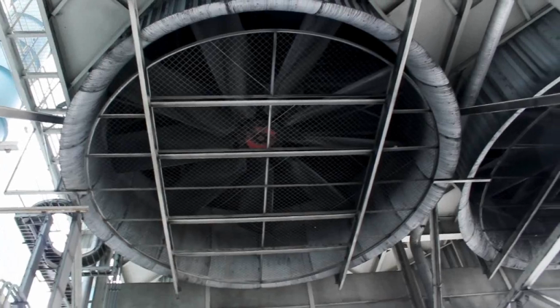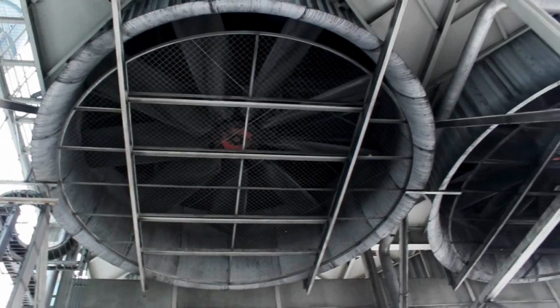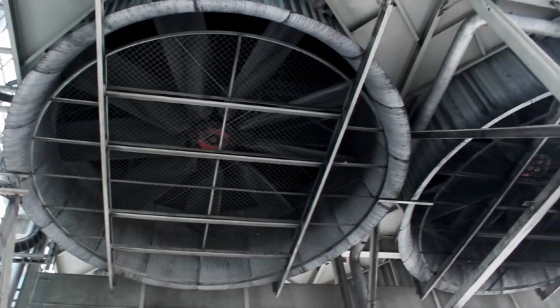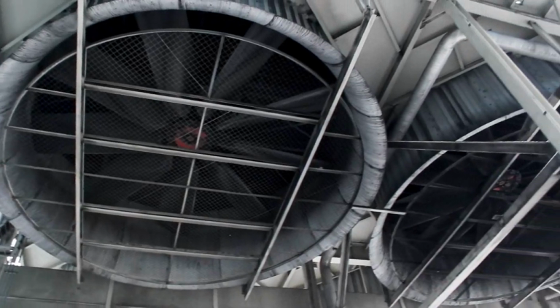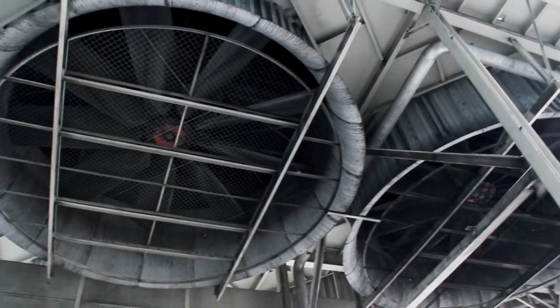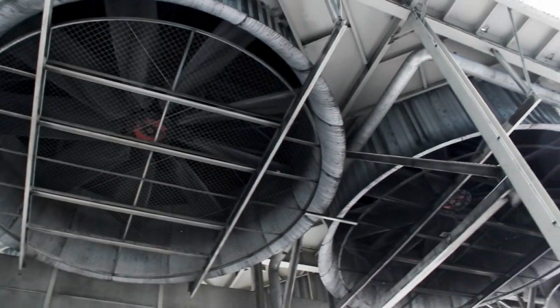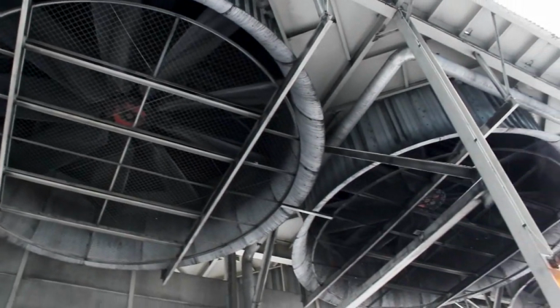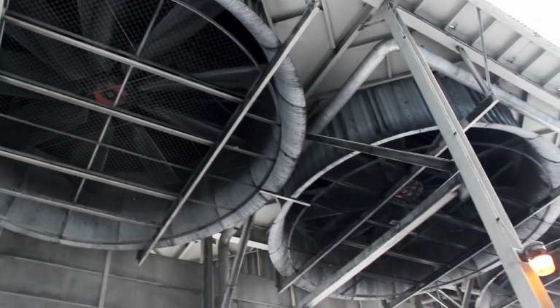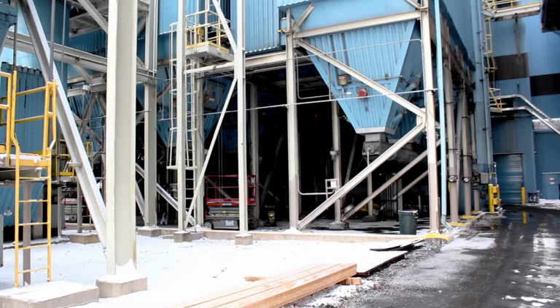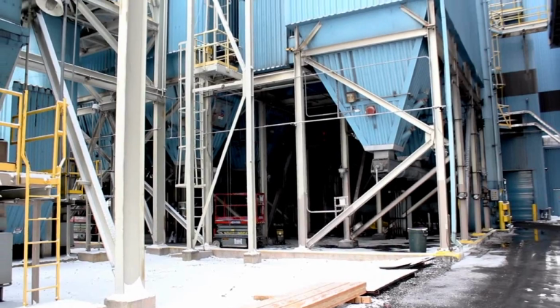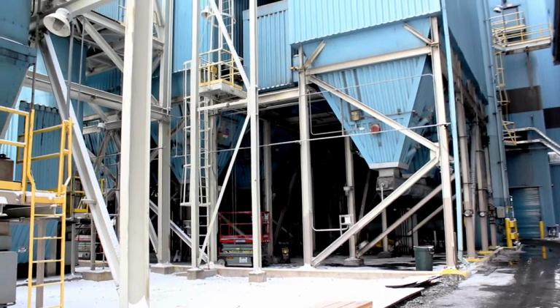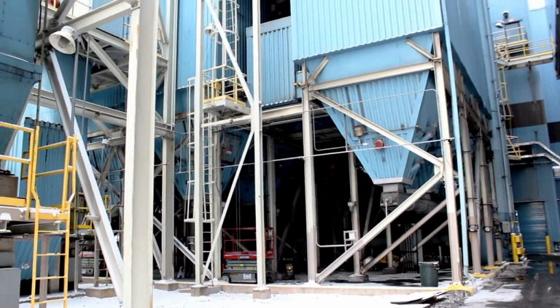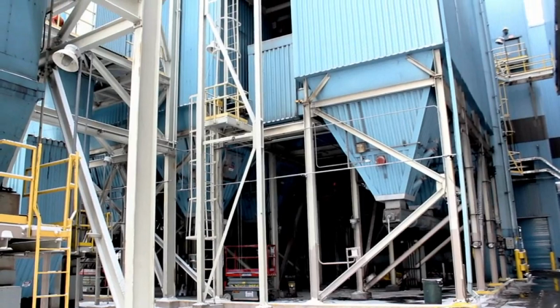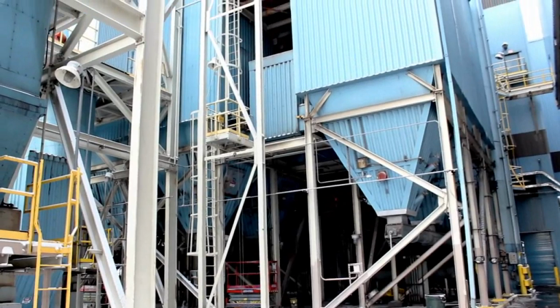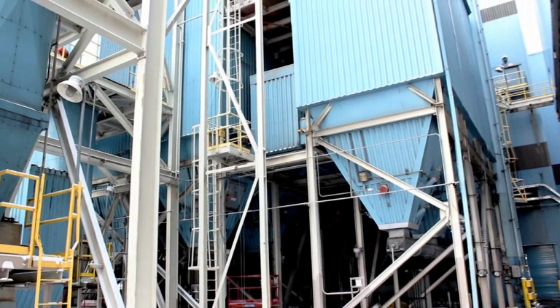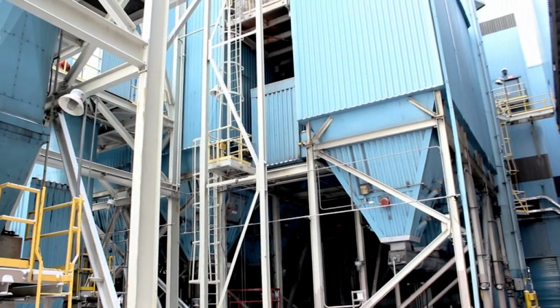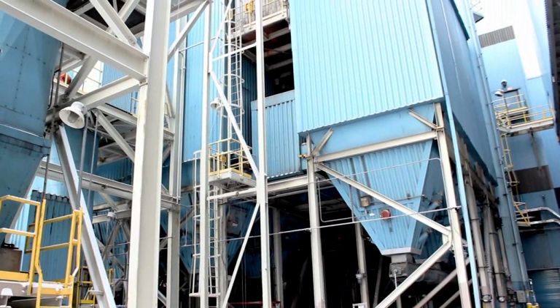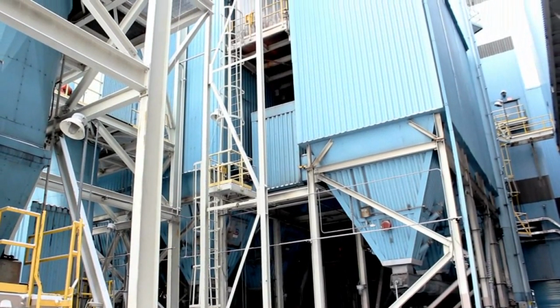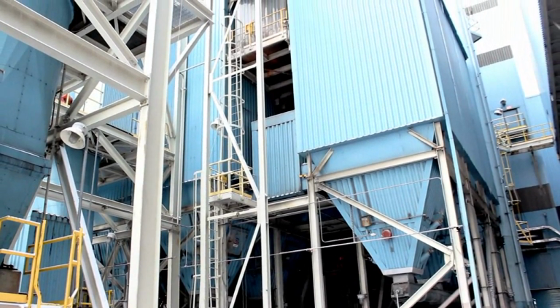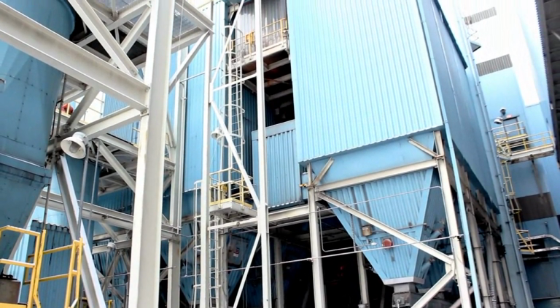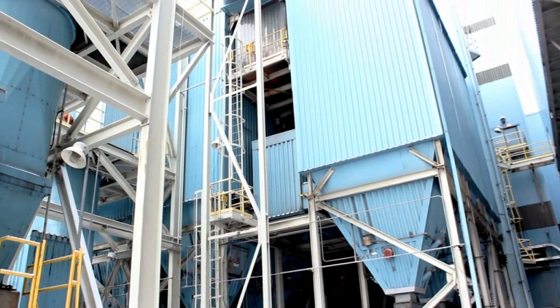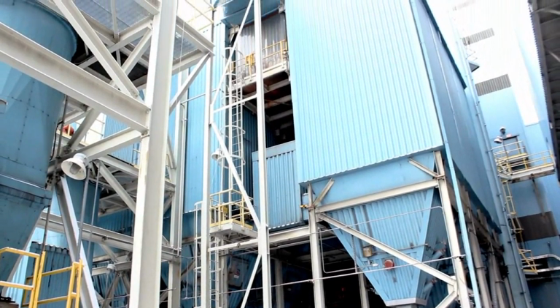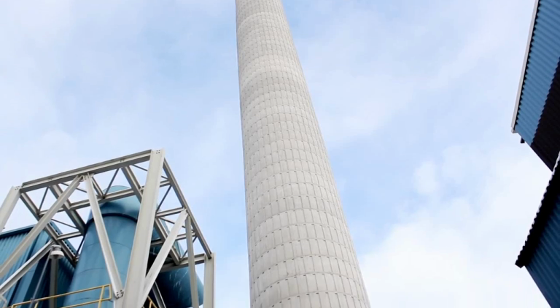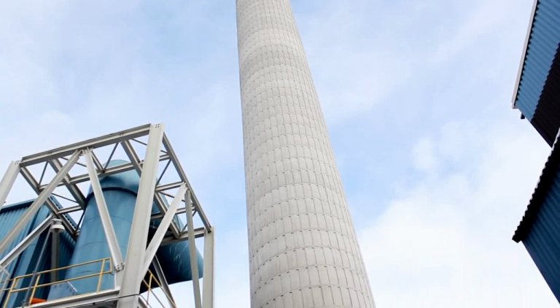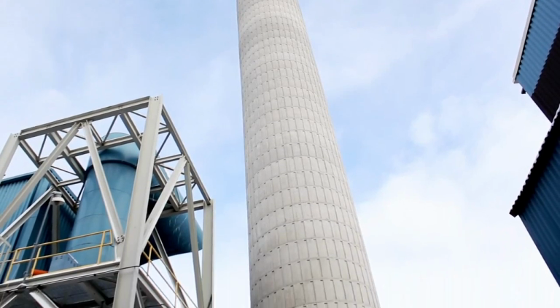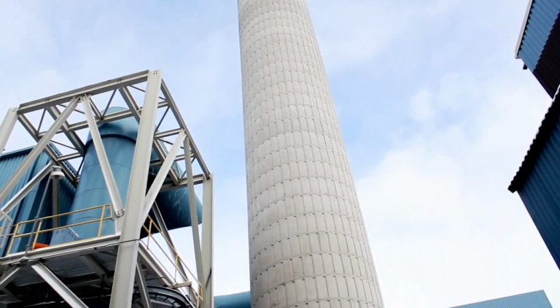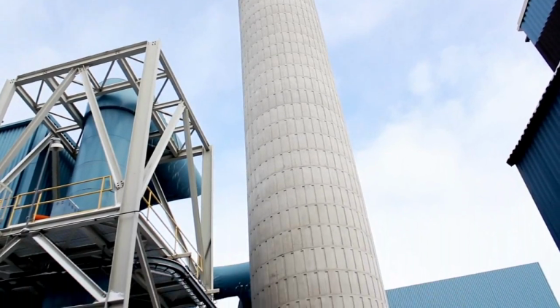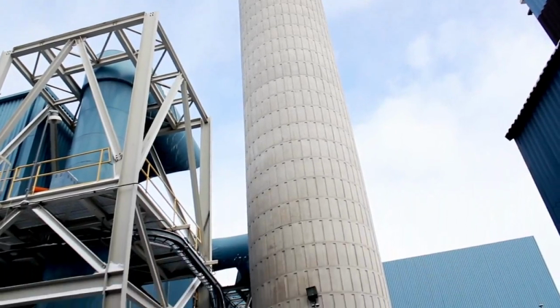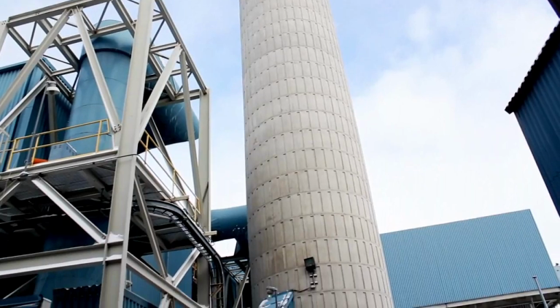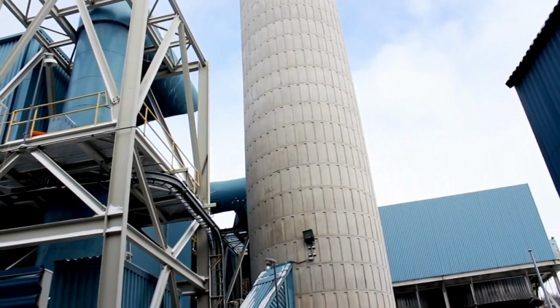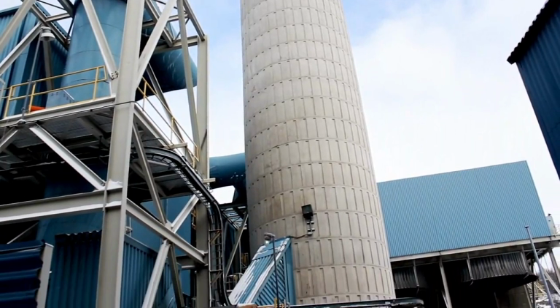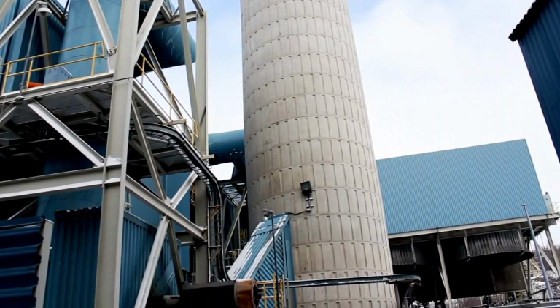The facility's air pollution control system neutralizes acid gases, controls nitrogen oxide and mercury emissions, and filters out tiny particulate matter not visible to the human eye.